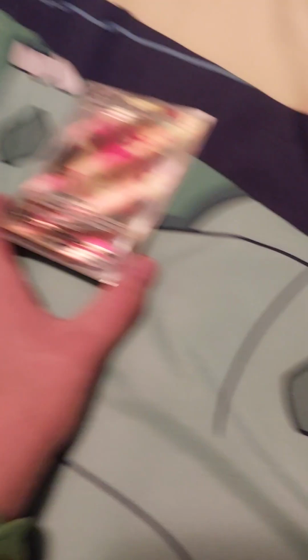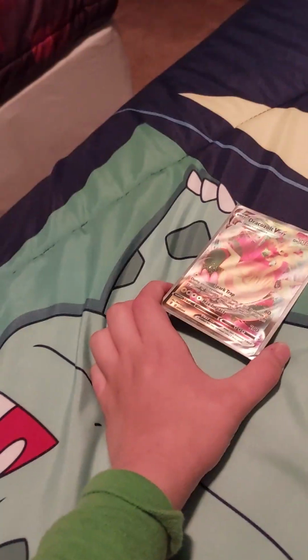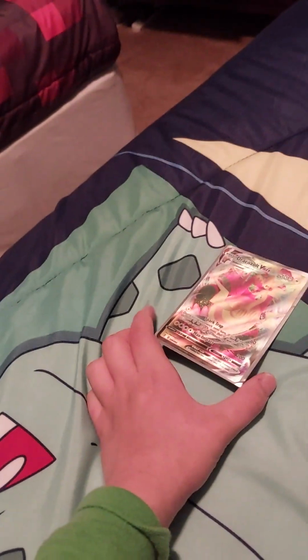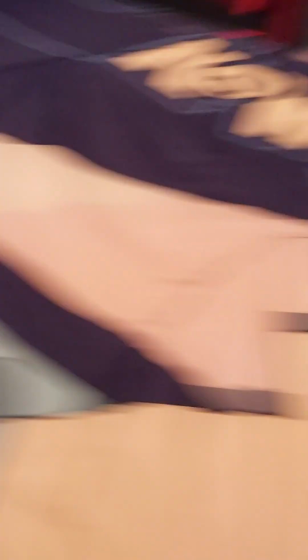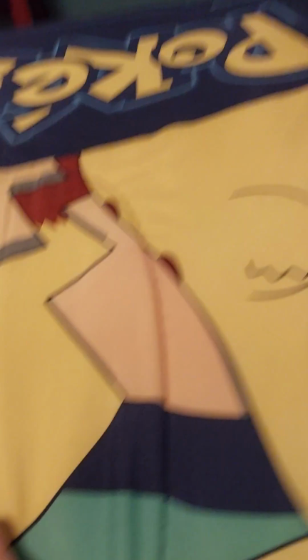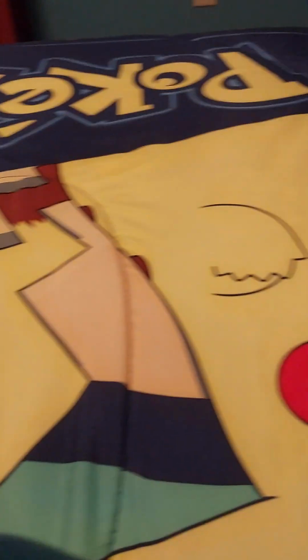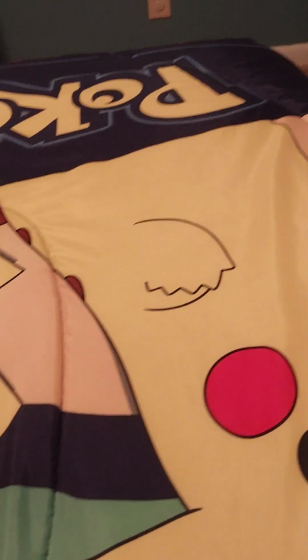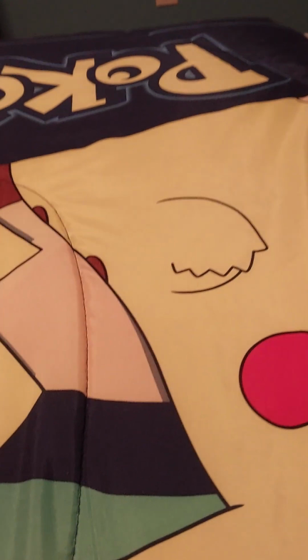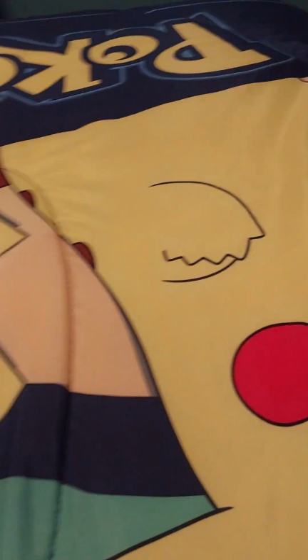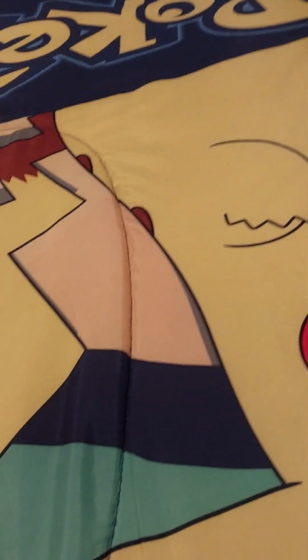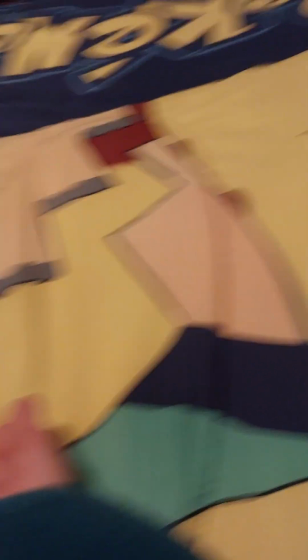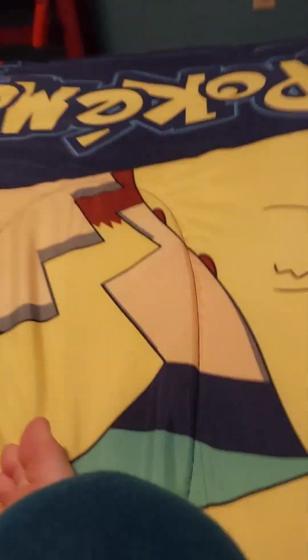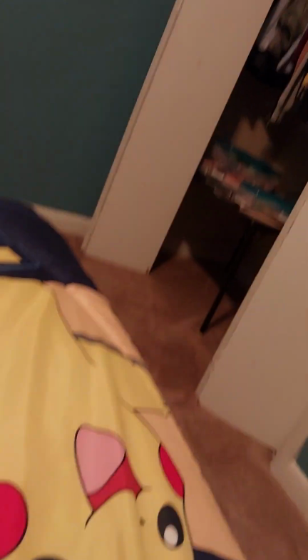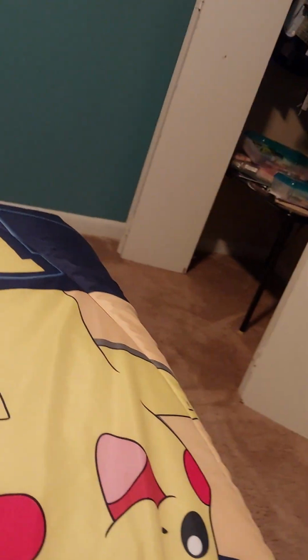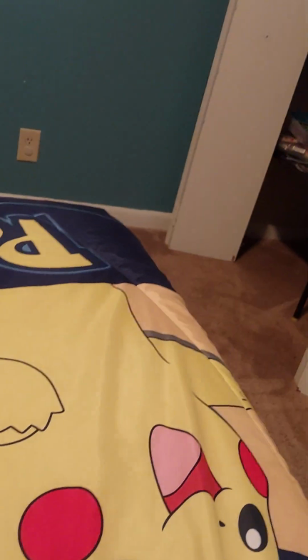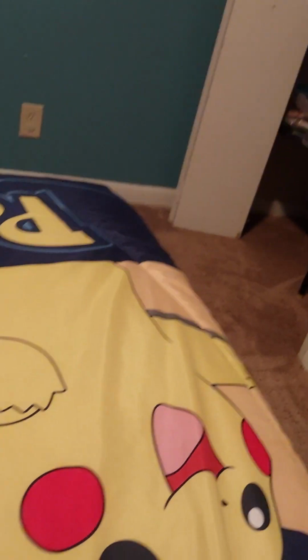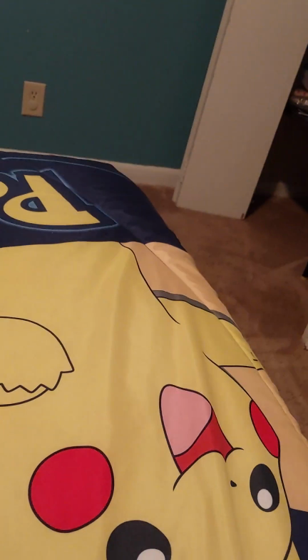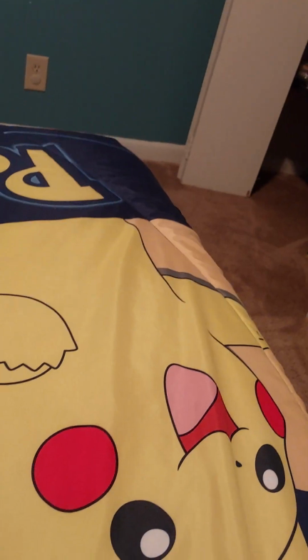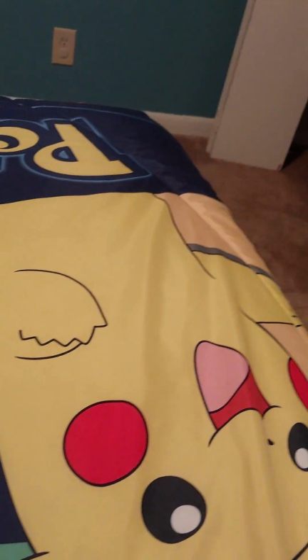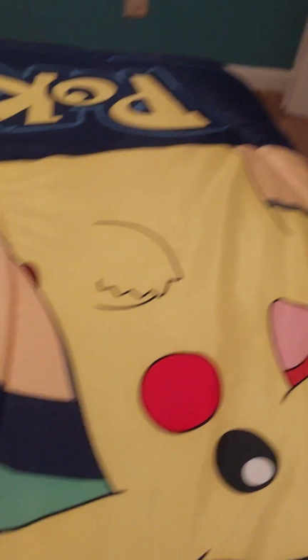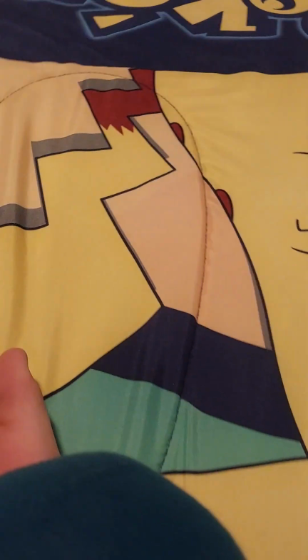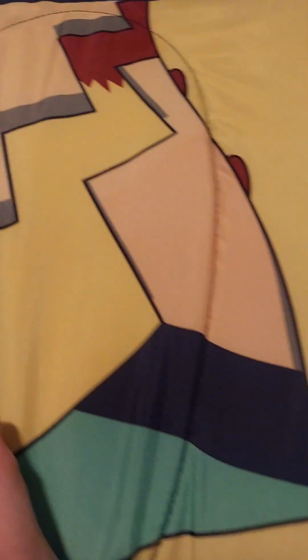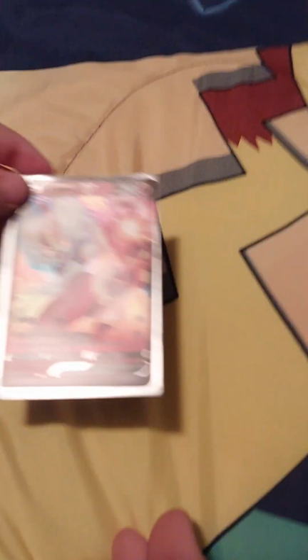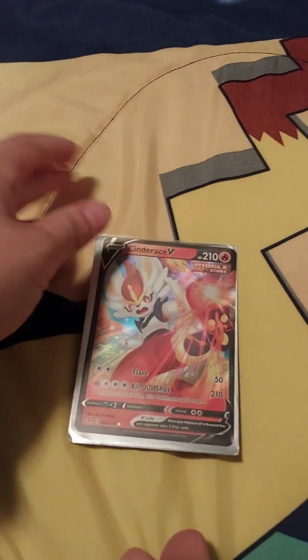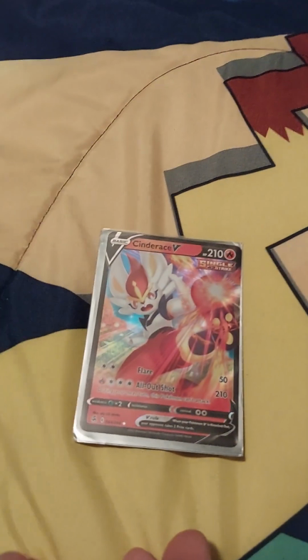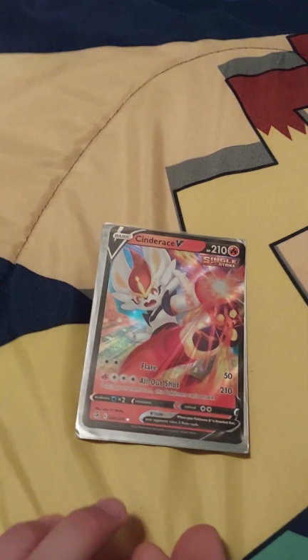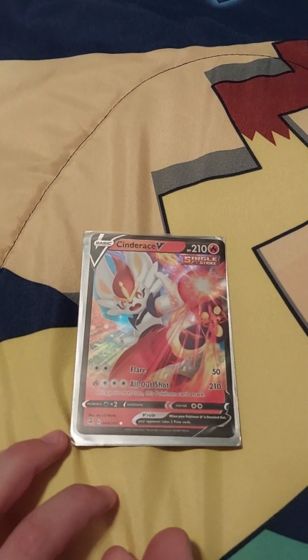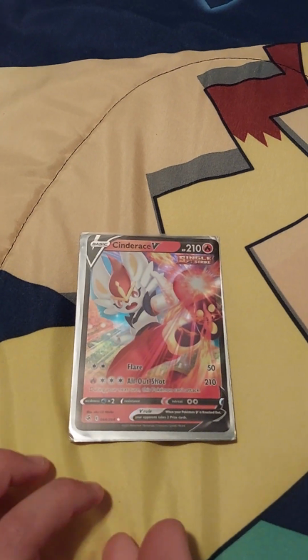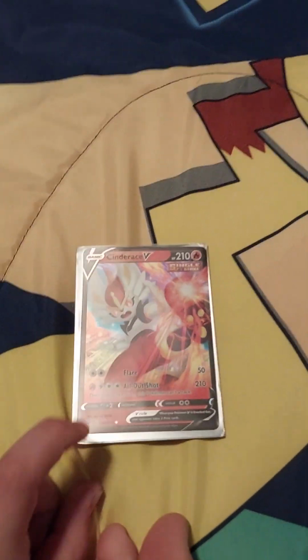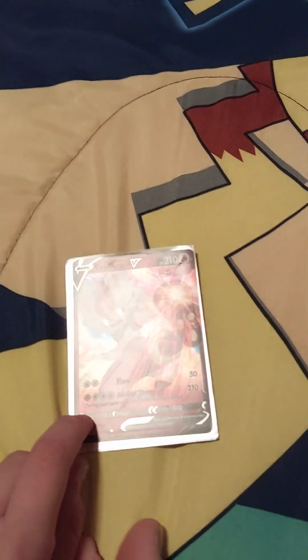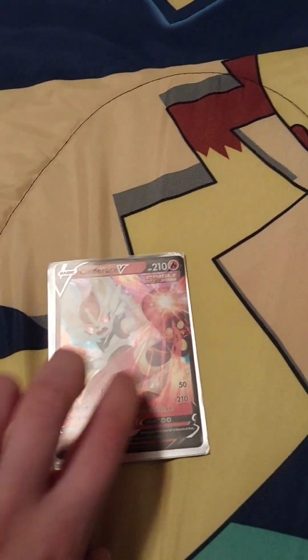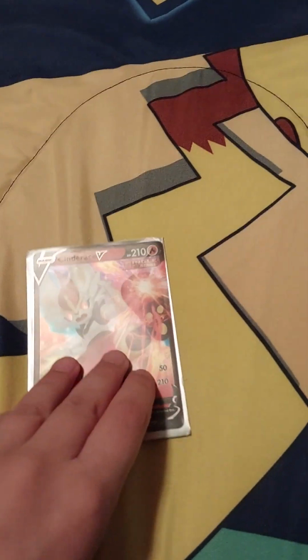Move that to the side. Now we have — well, this is Cinderace V. Hopefully I'm saying that right.